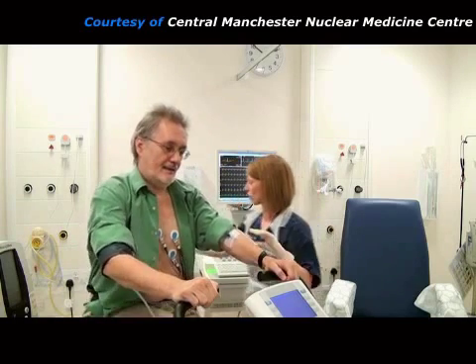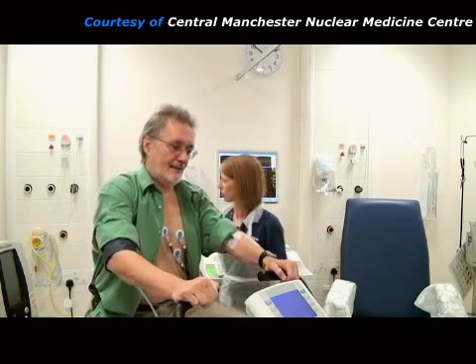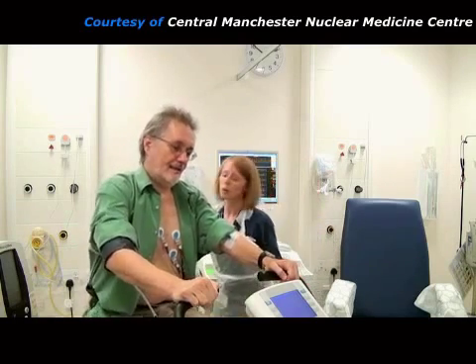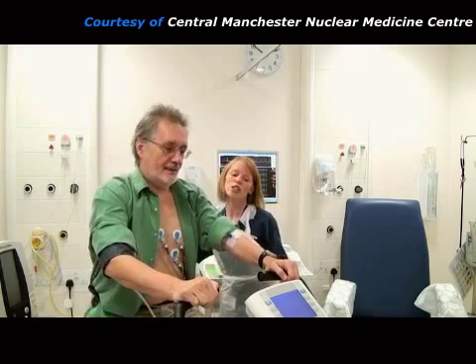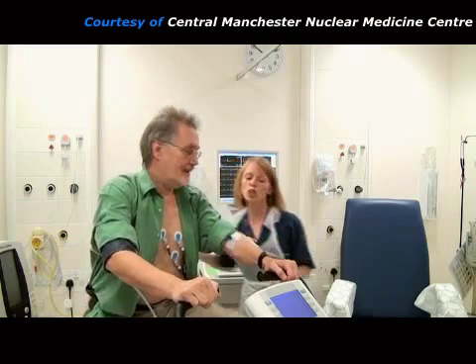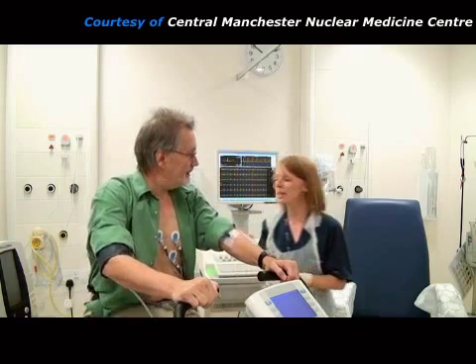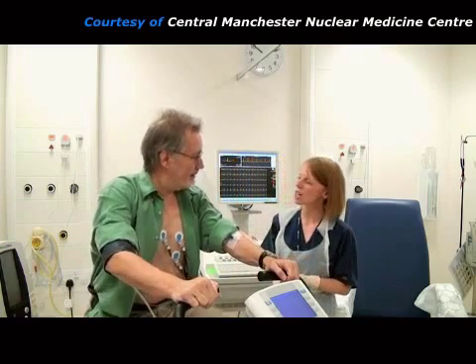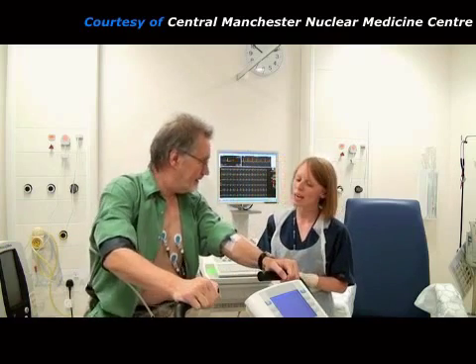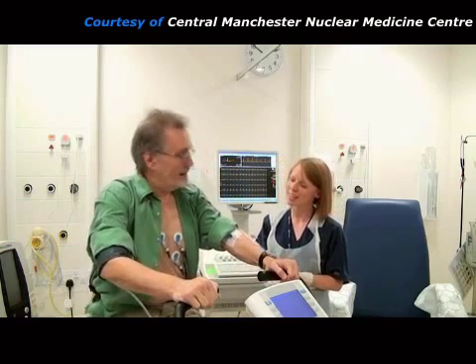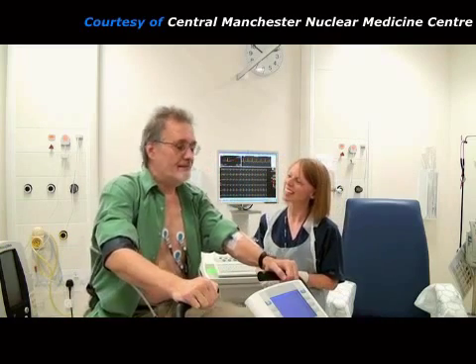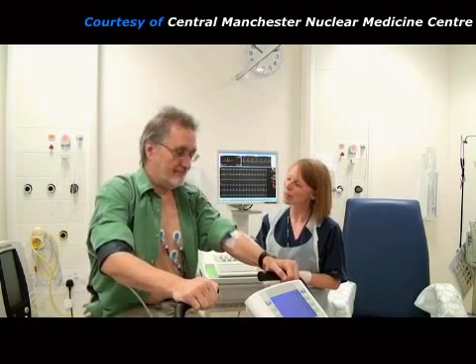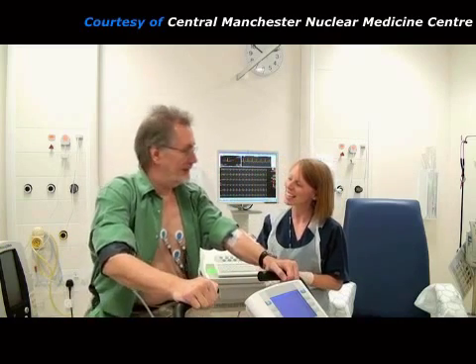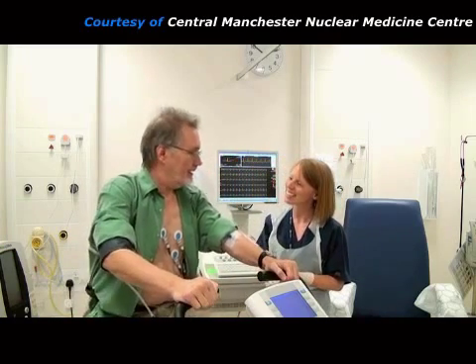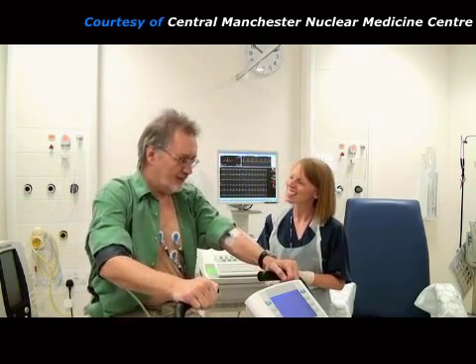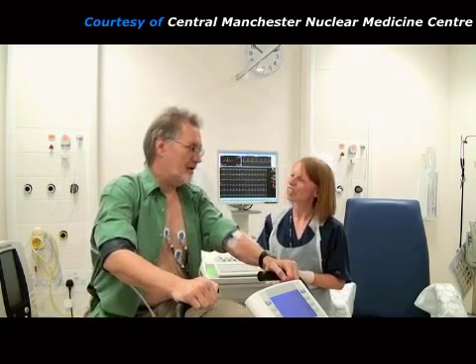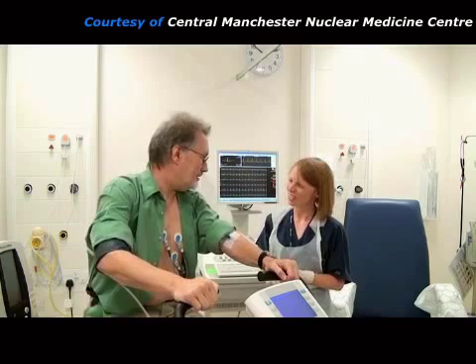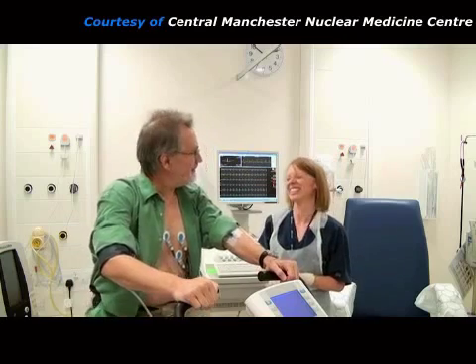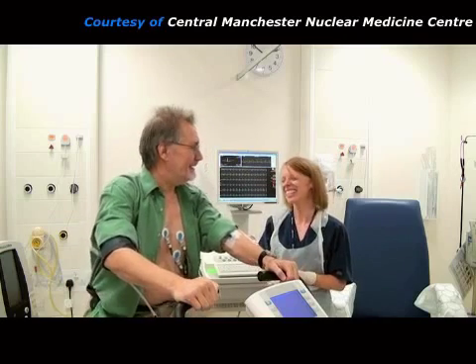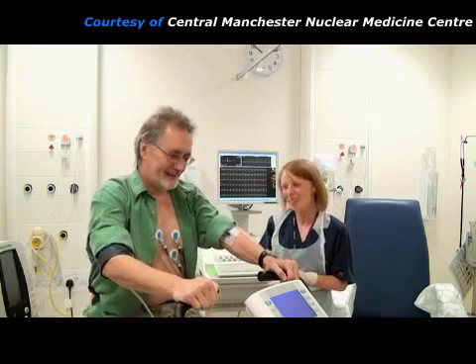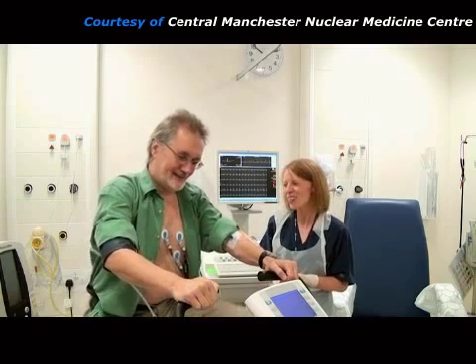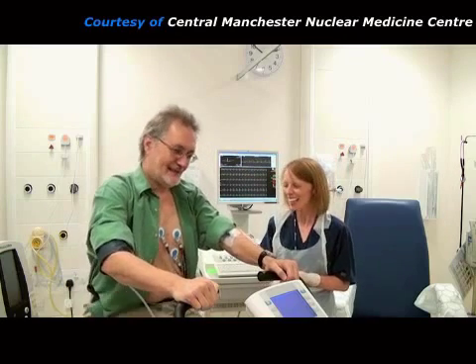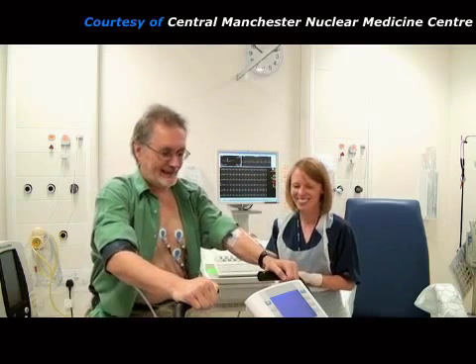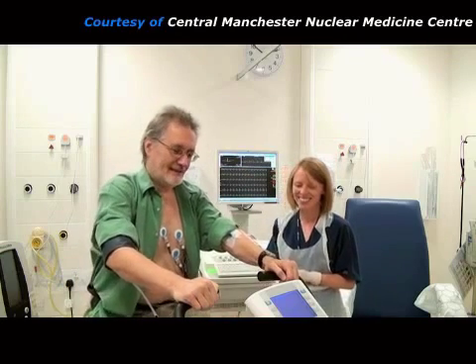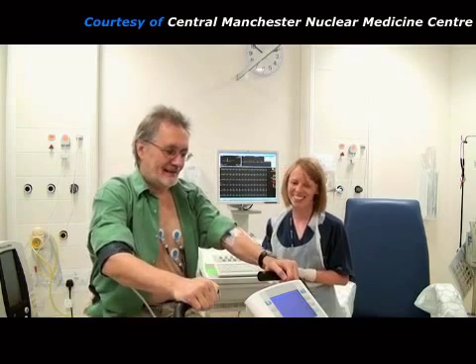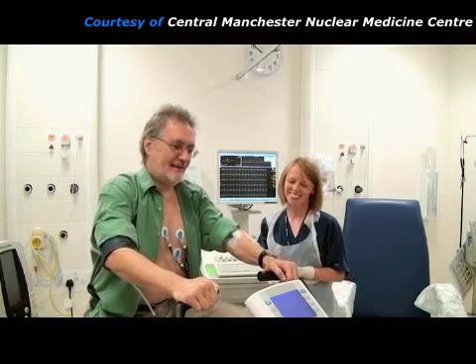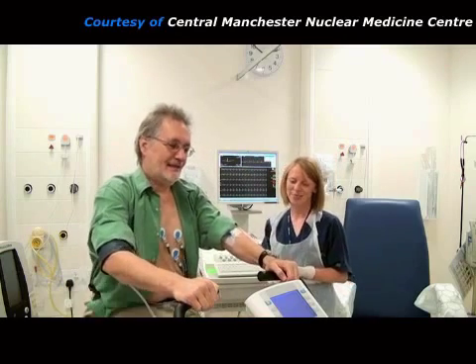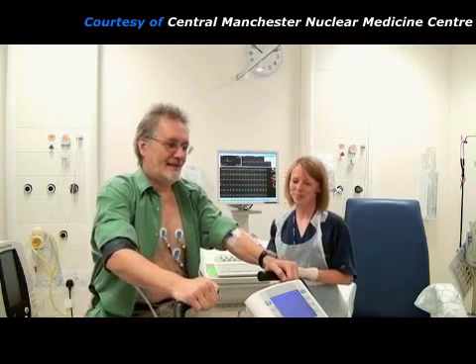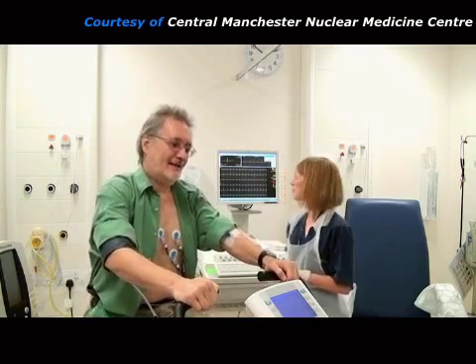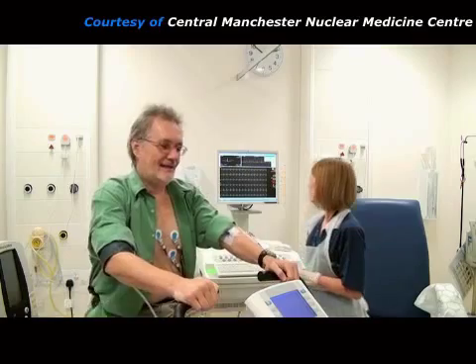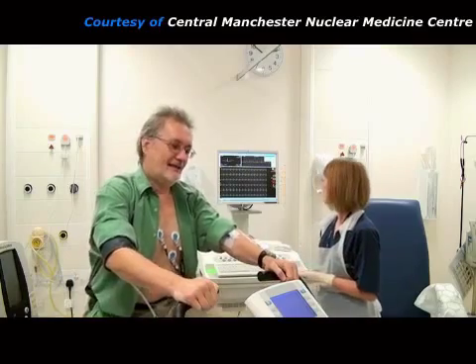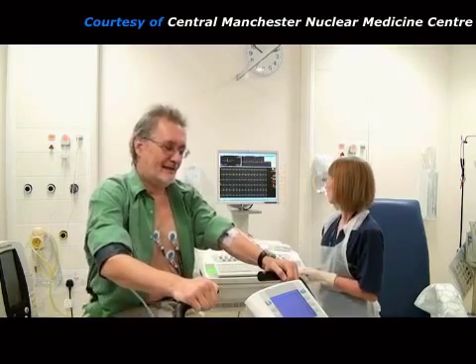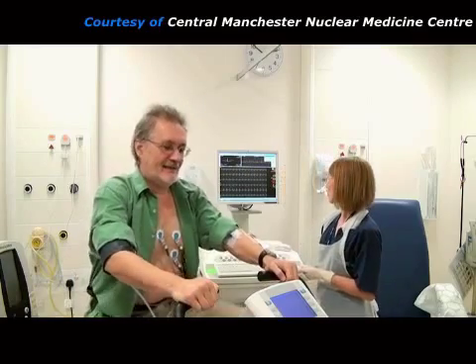As soon as it is injected, the radiopharmaceutical goes to the heart muscle to reflect the myocardial blood flow at this moment of maximum stress. The patient must continue to exercise for a further 2 minutes and then they can relax.